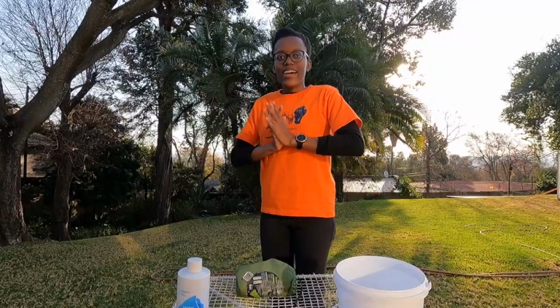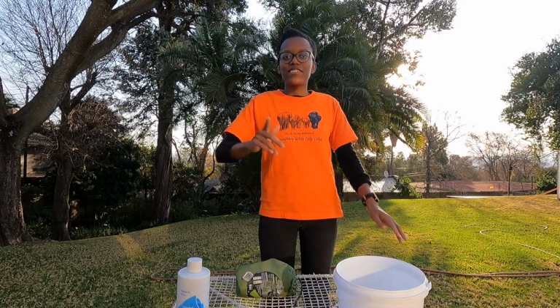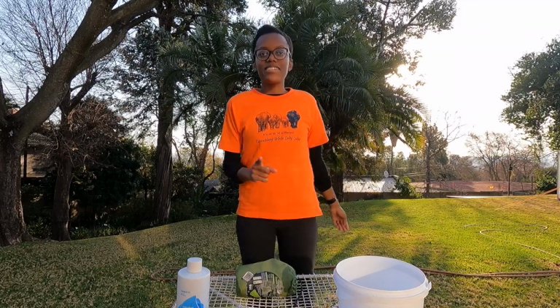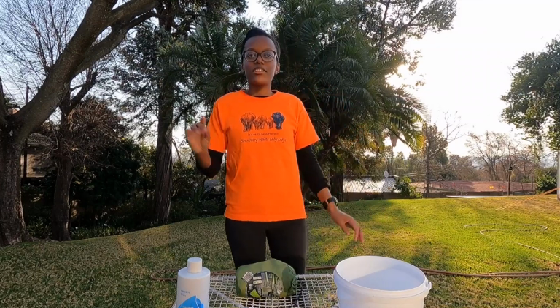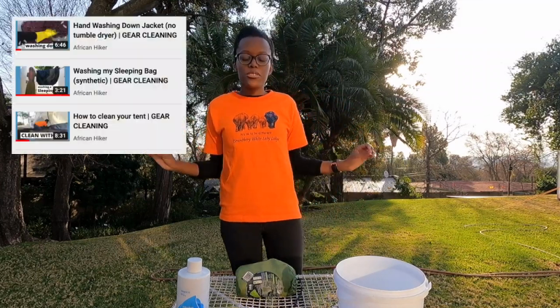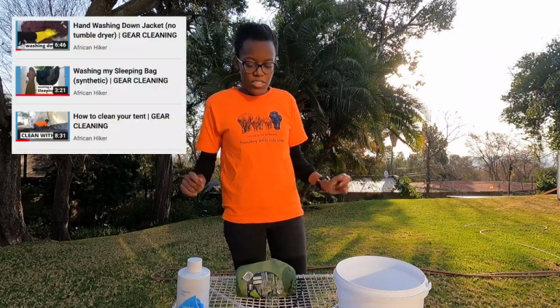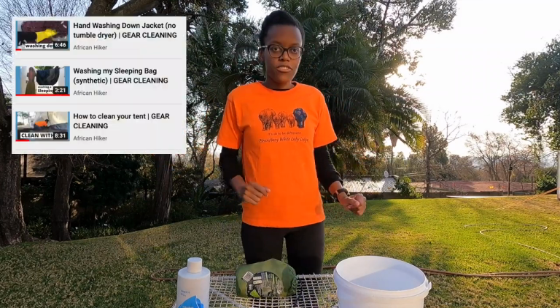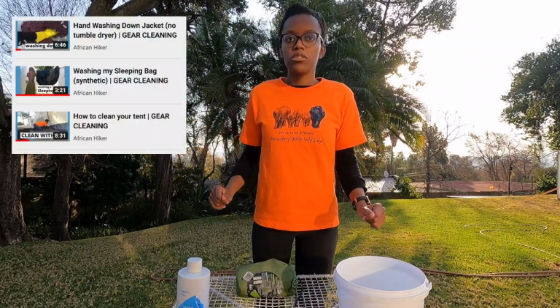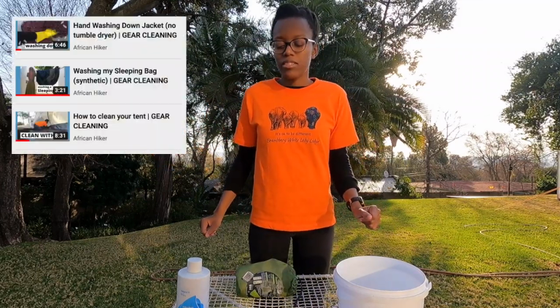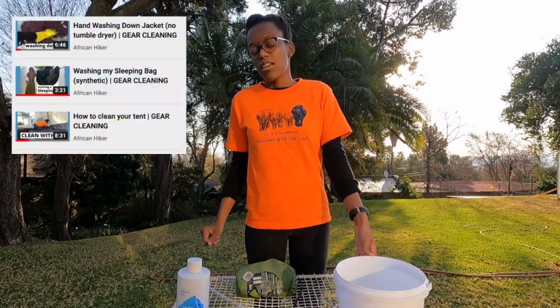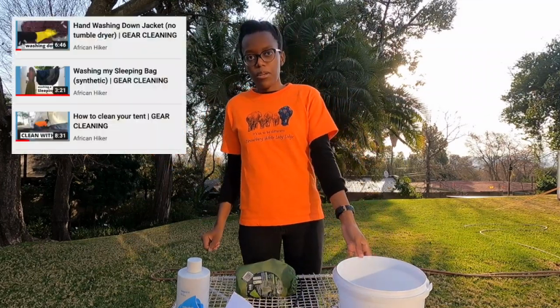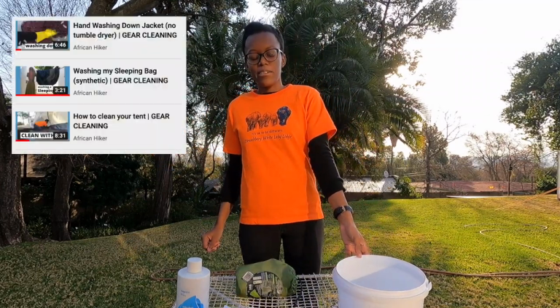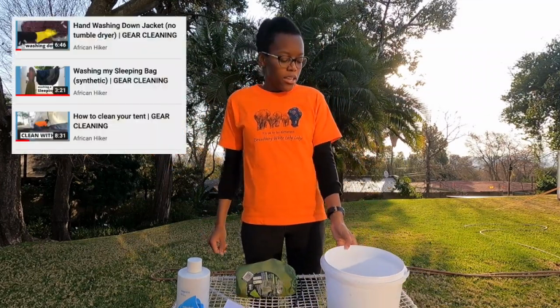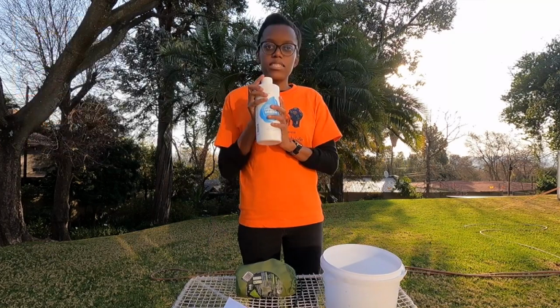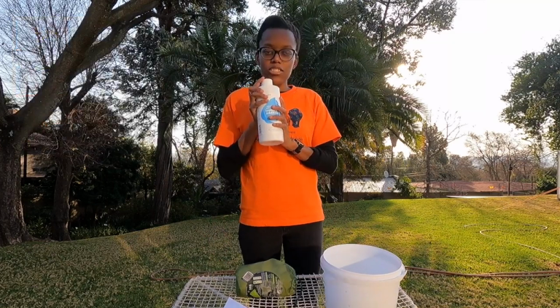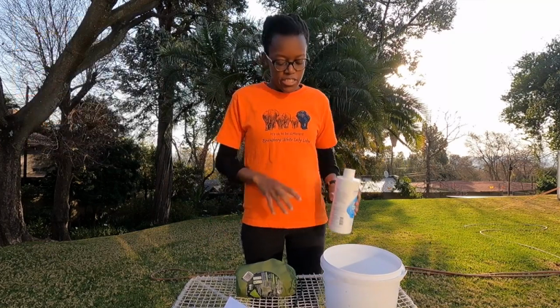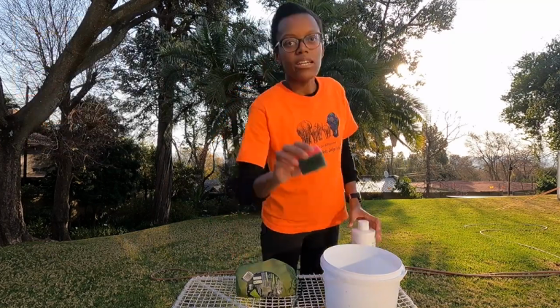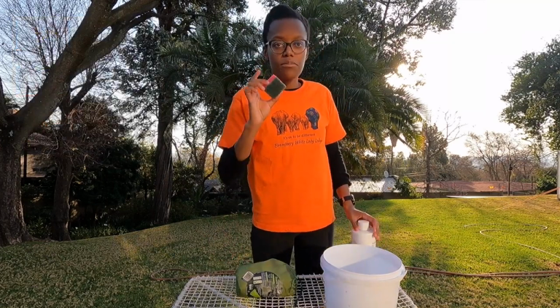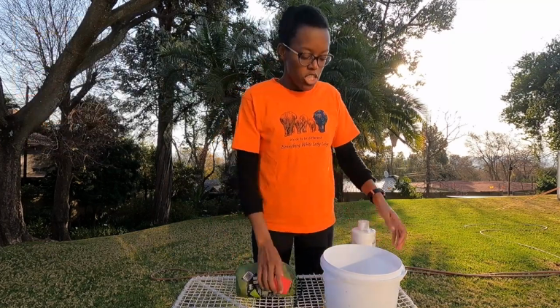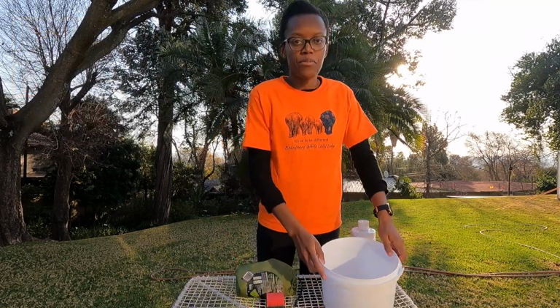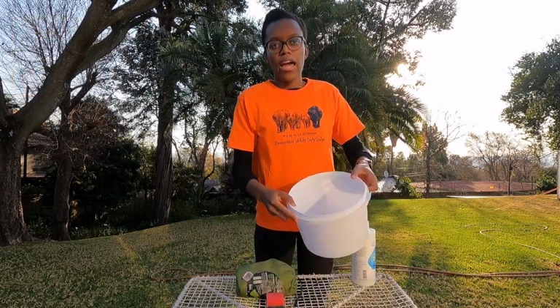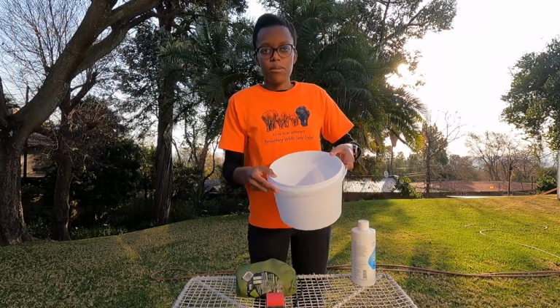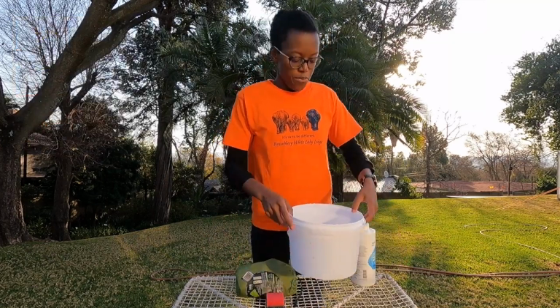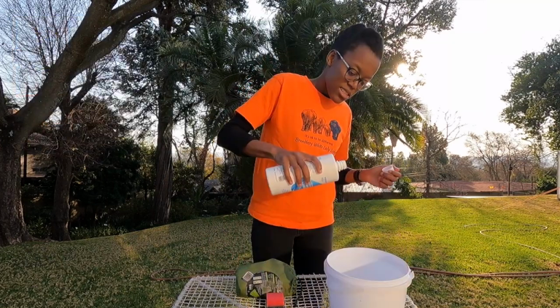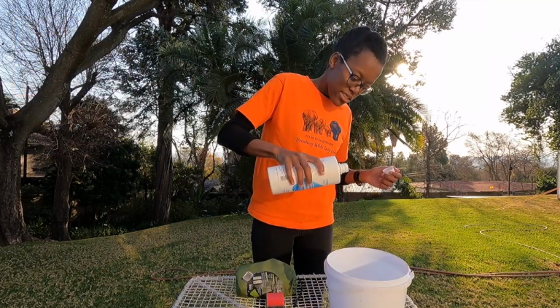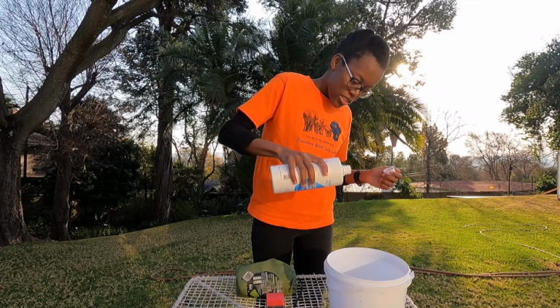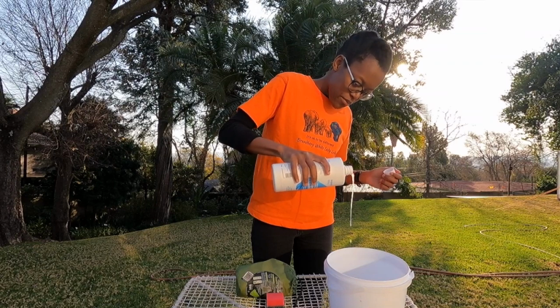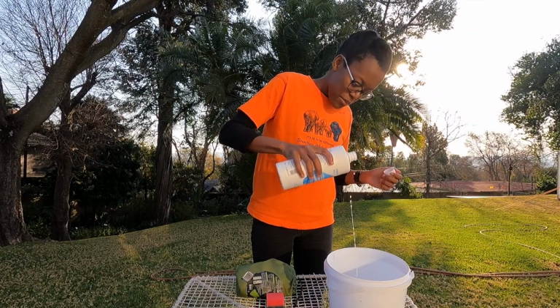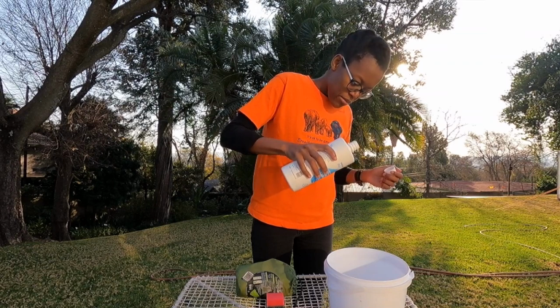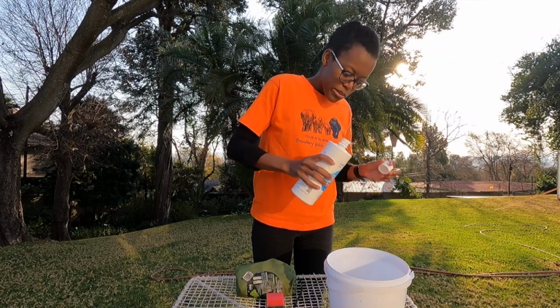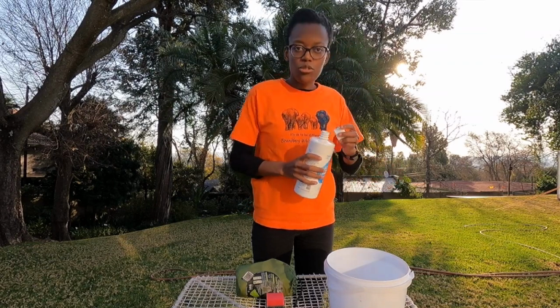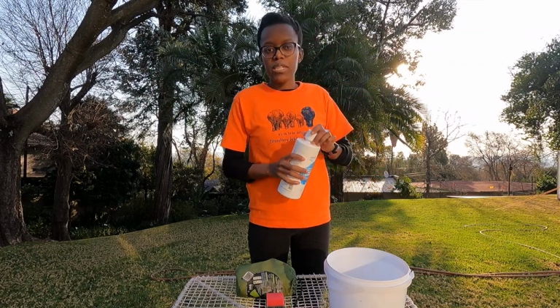You'll need a huge amount of energy if you're washing all these things in one day, a gentle detergent, a little sponge and some water. Not going to make it too soapy.